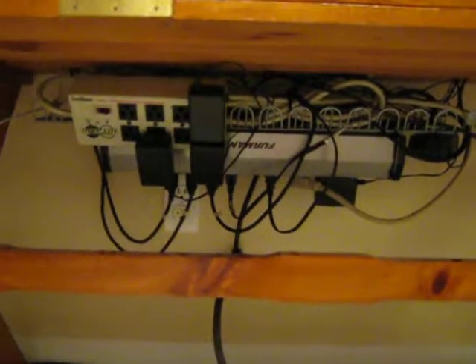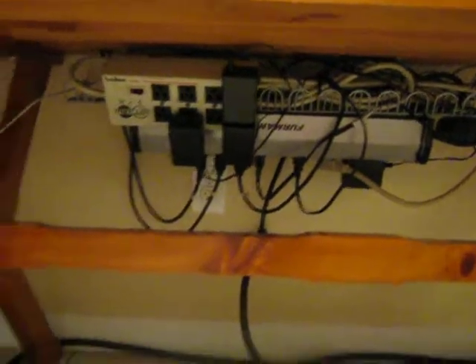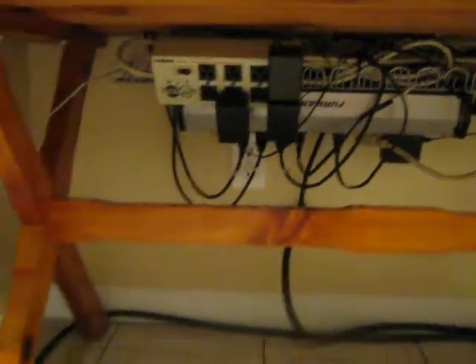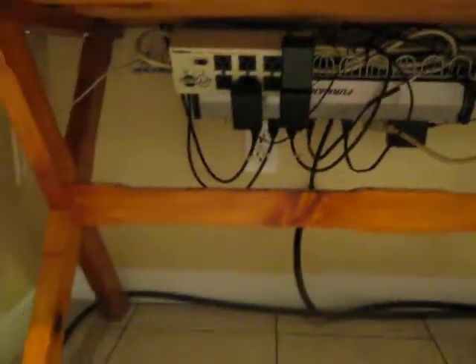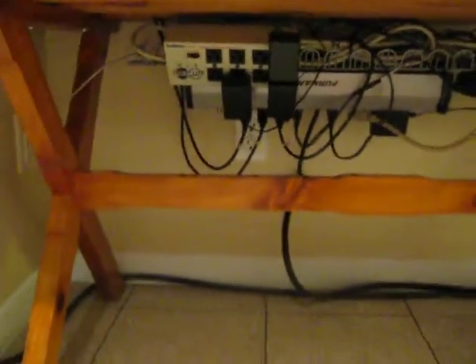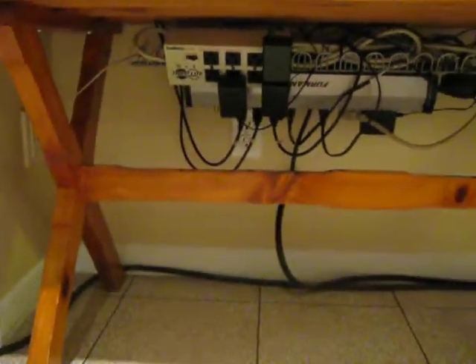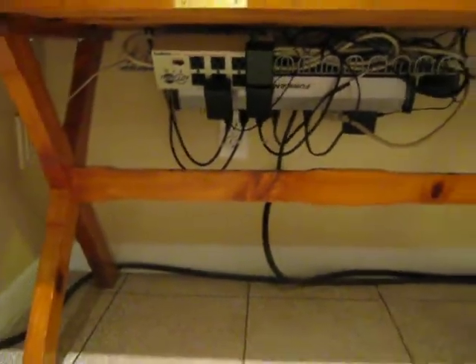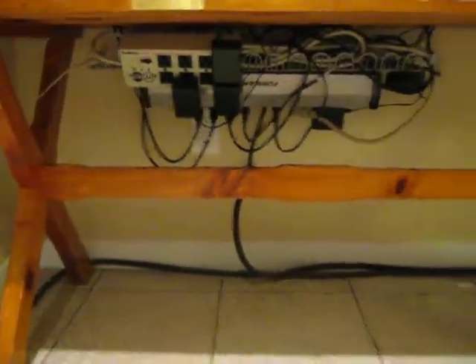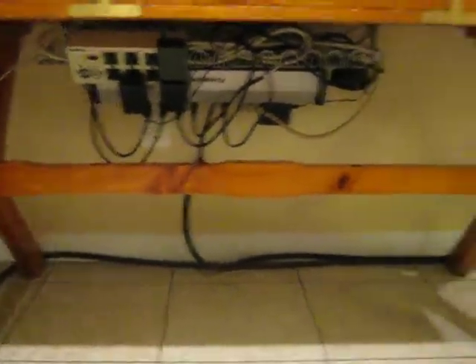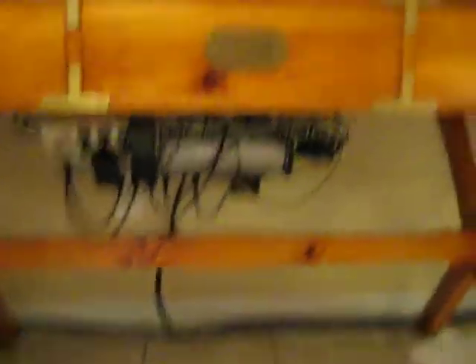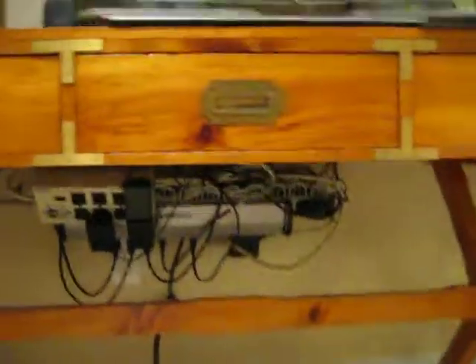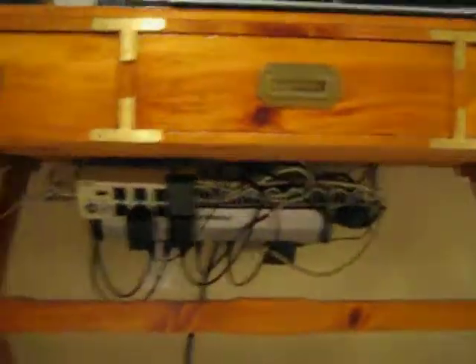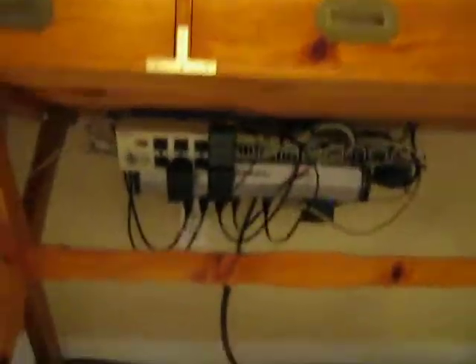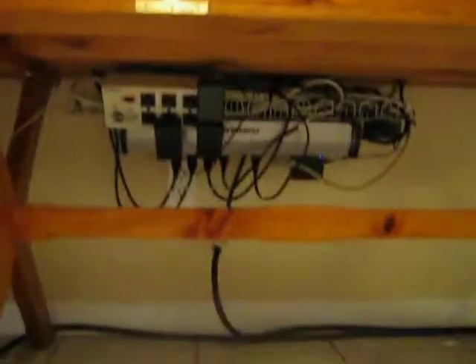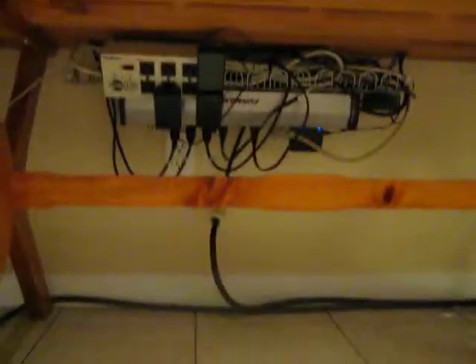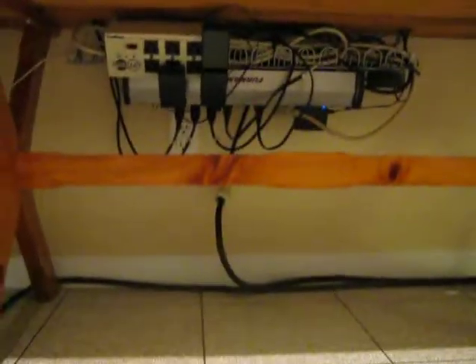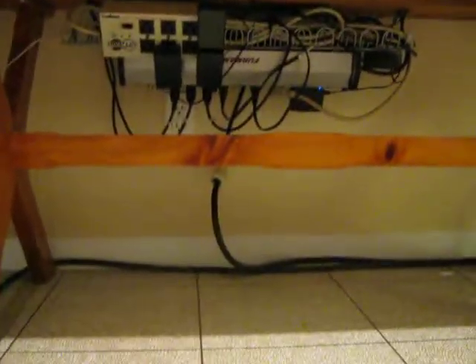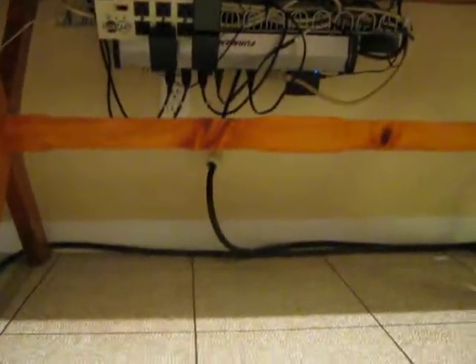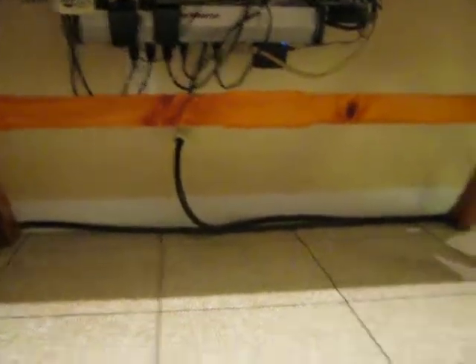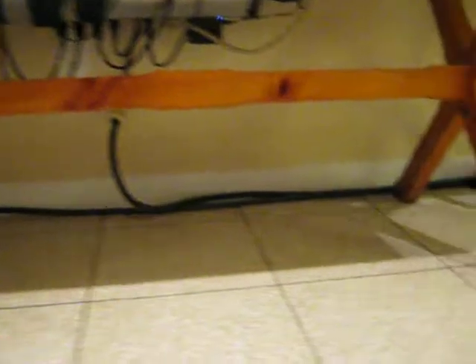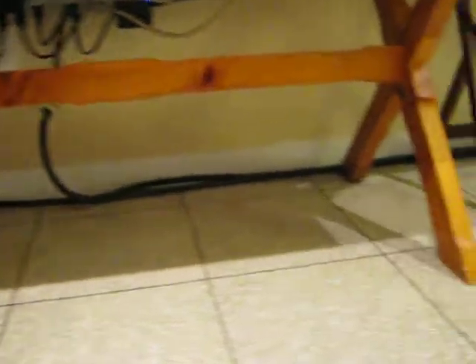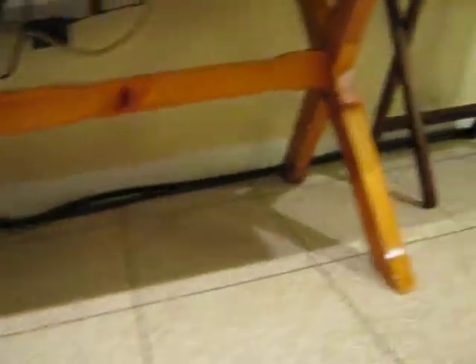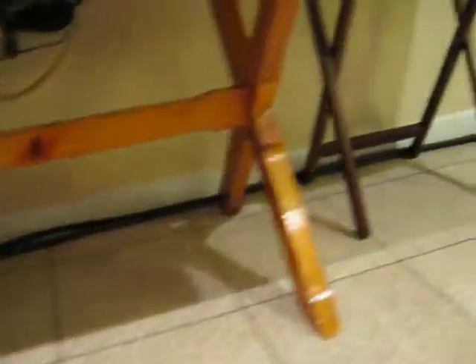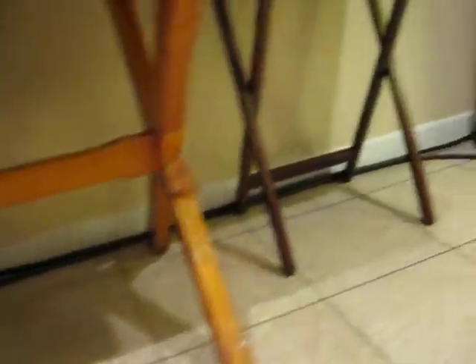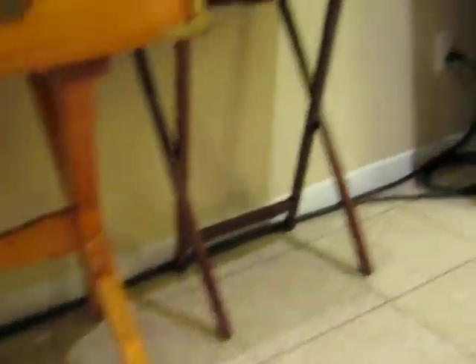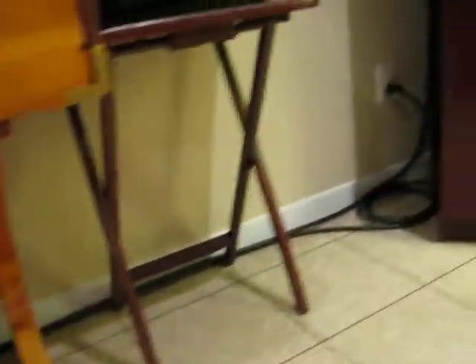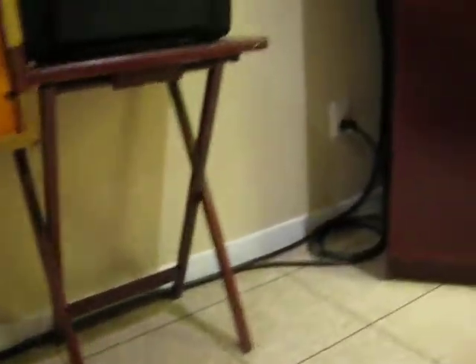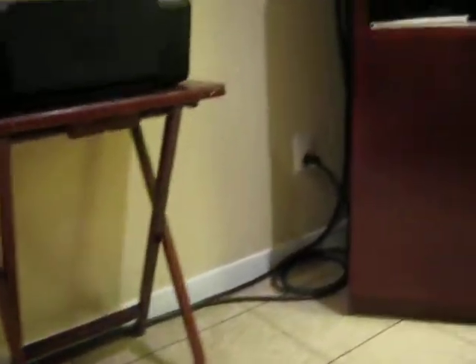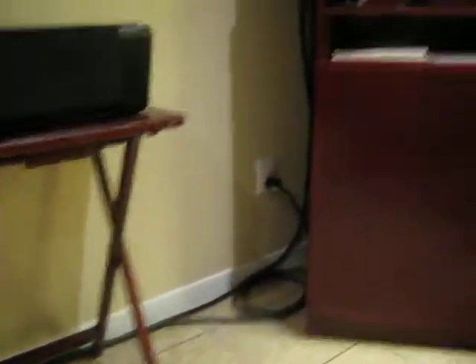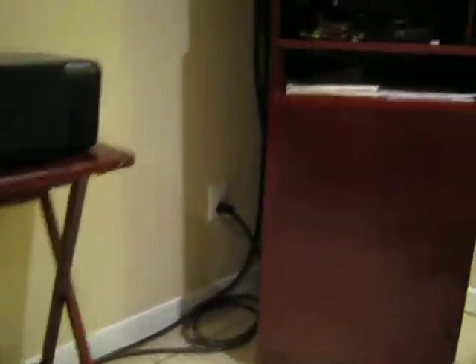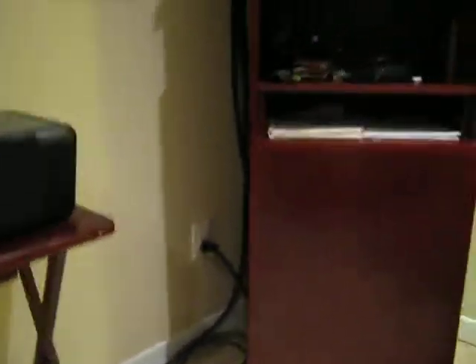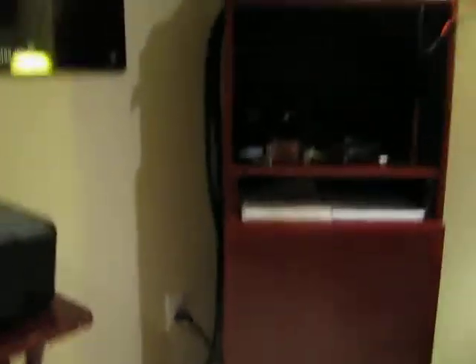So the setup here is nice and clean. All the wires — there's nothing on the floor except for the extensions going to the Triplite.